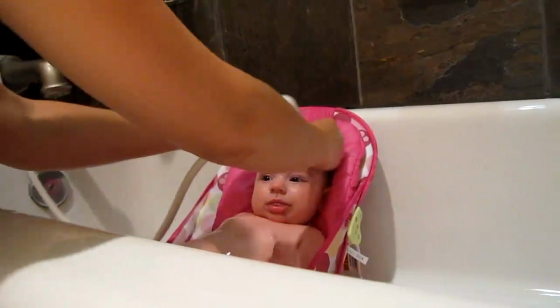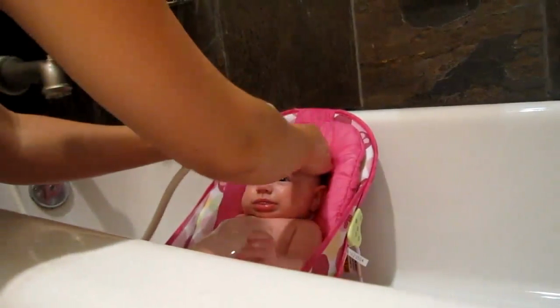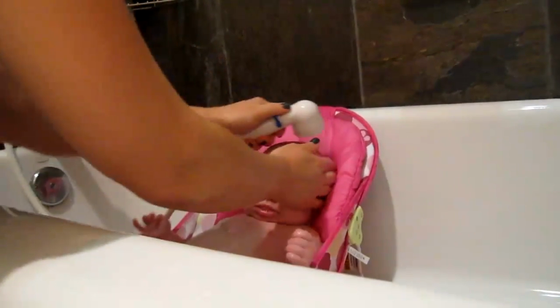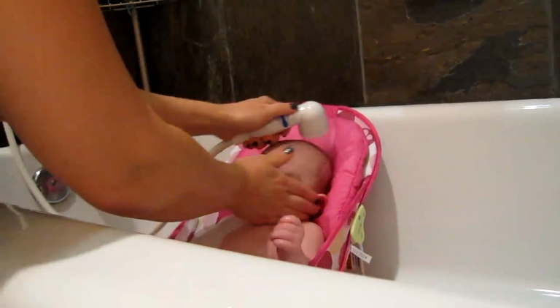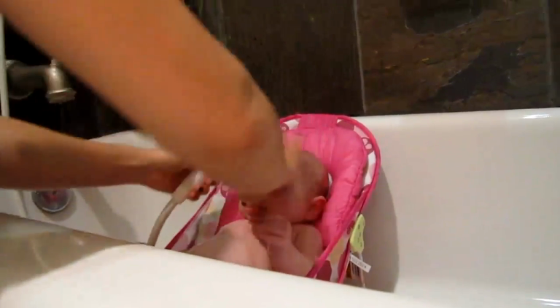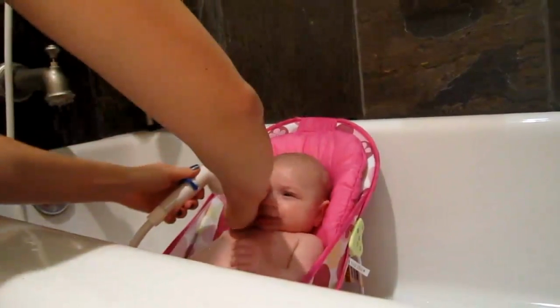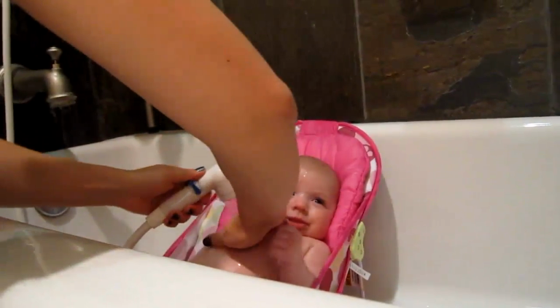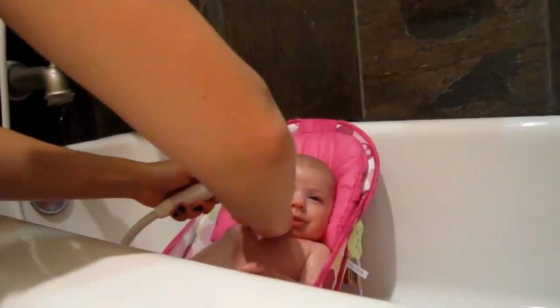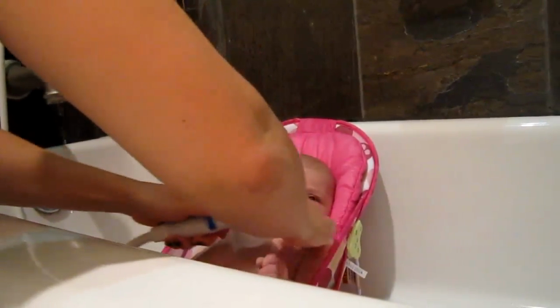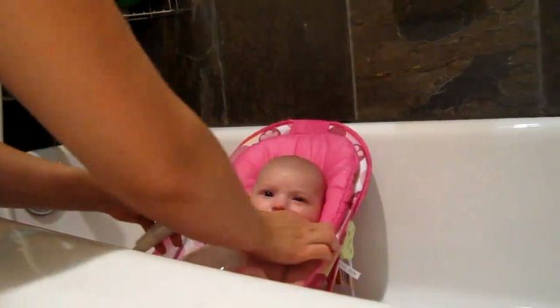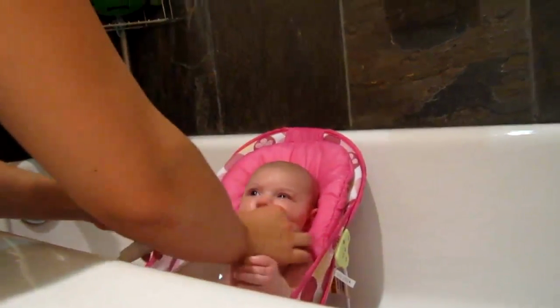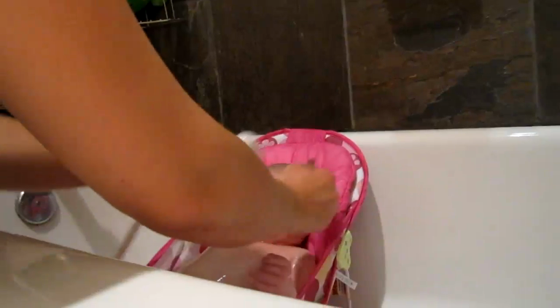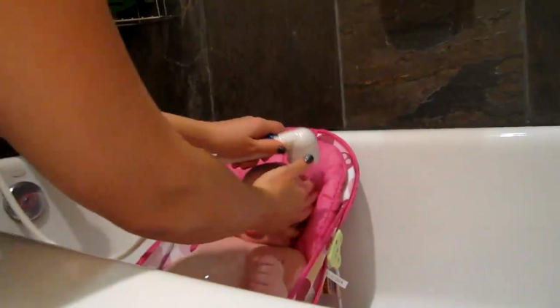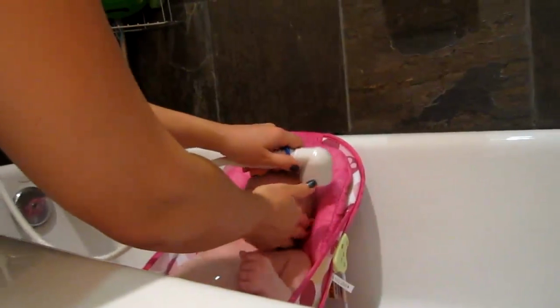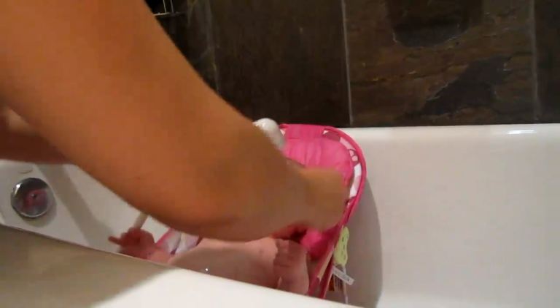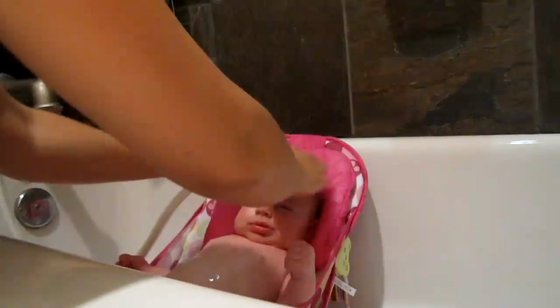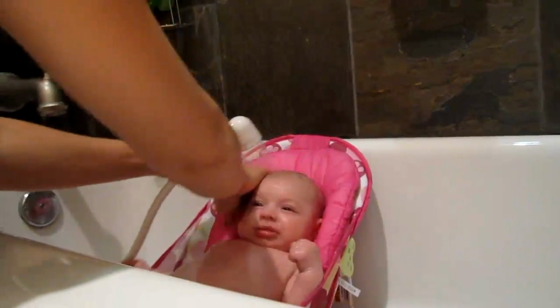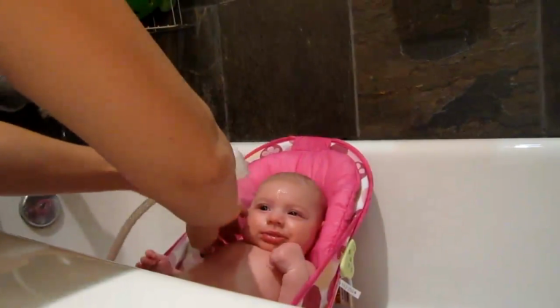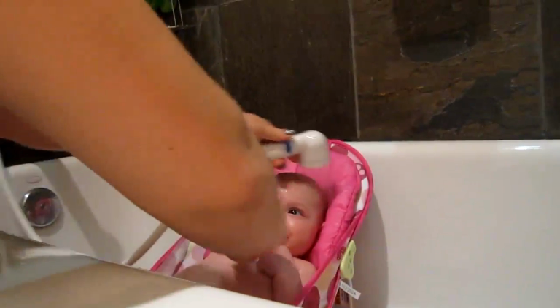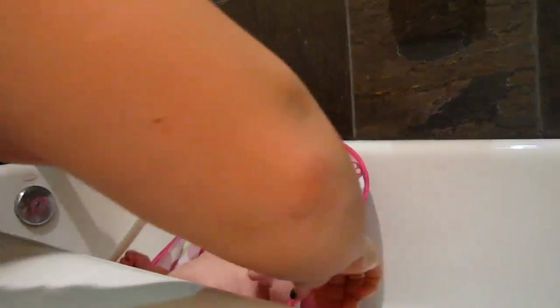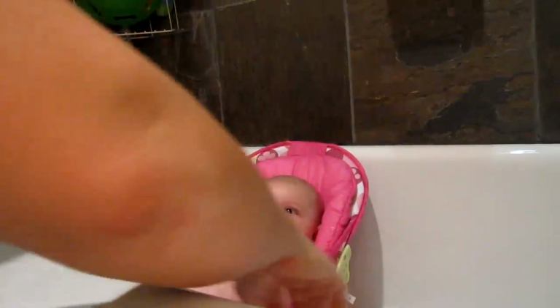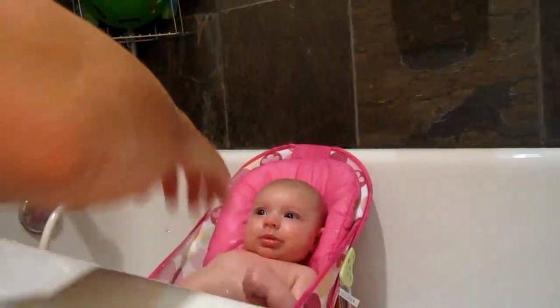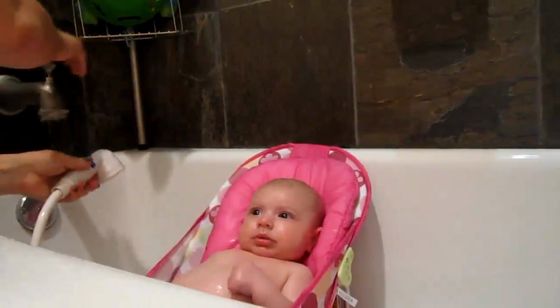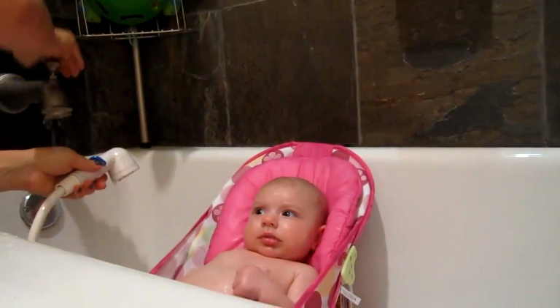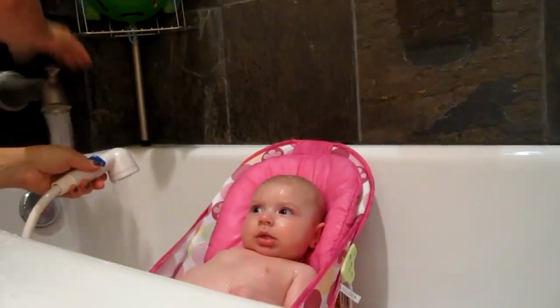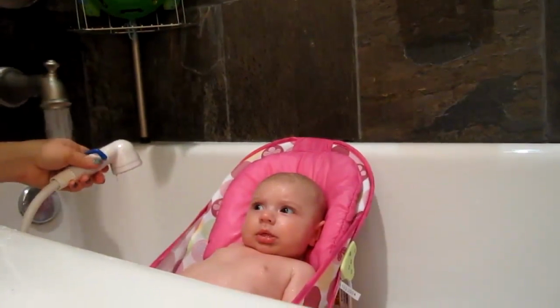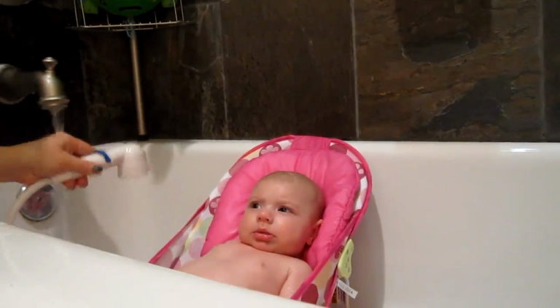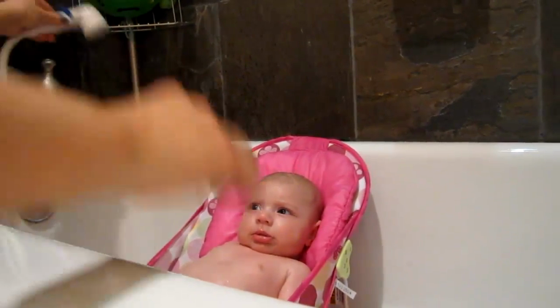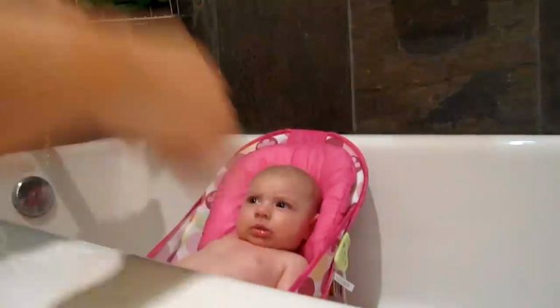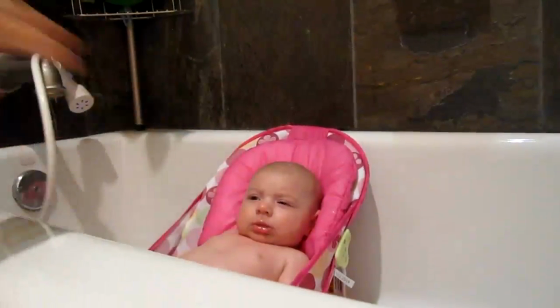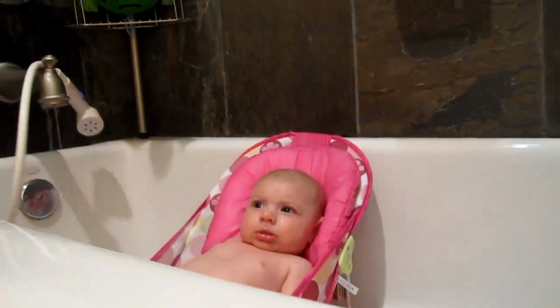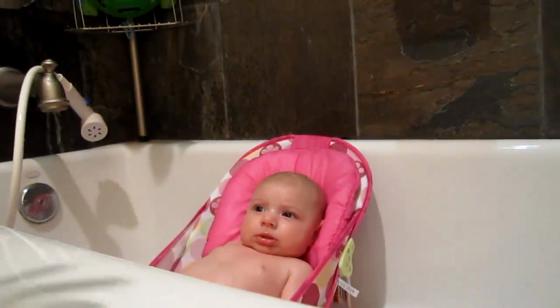And it's really simple to use. You just go ahead and rinse them off, then turn it off, stow it away. Bath time is done.